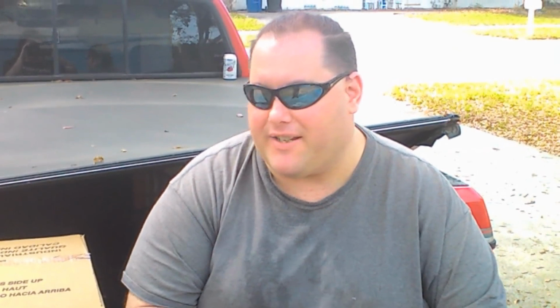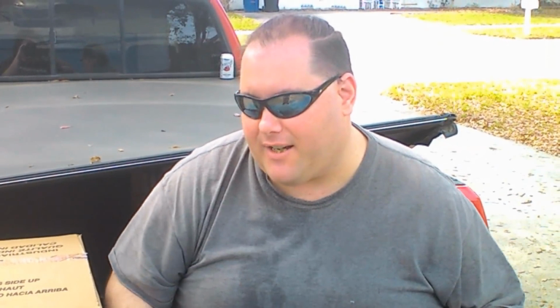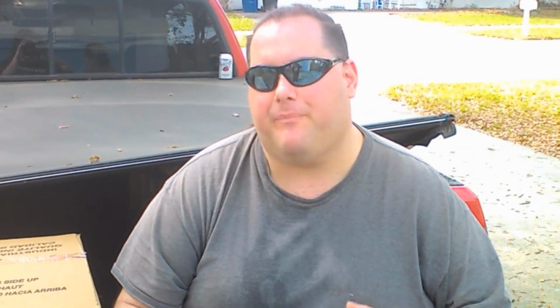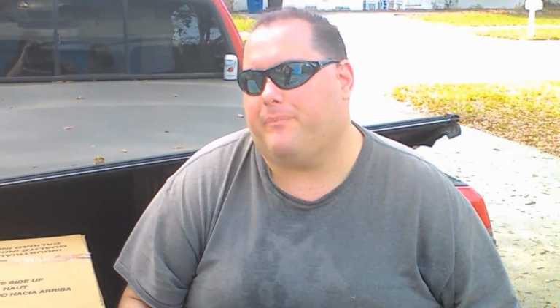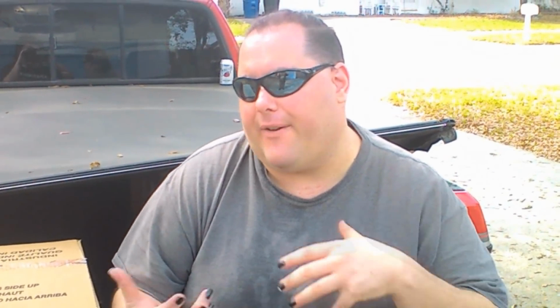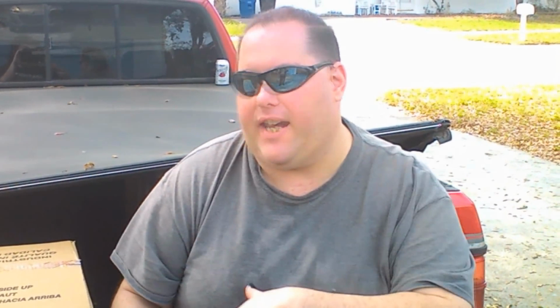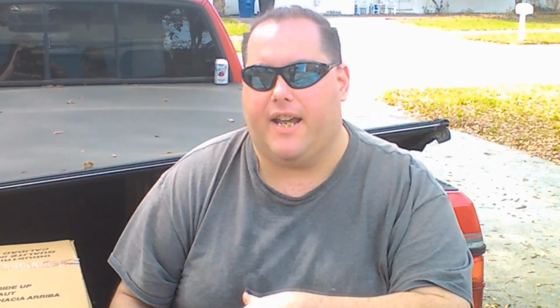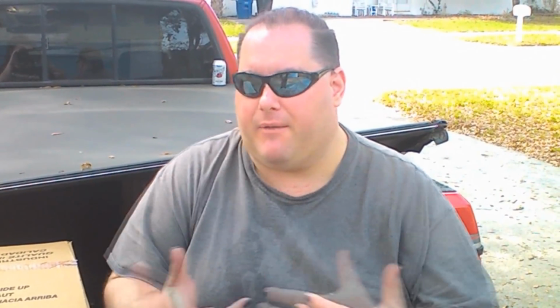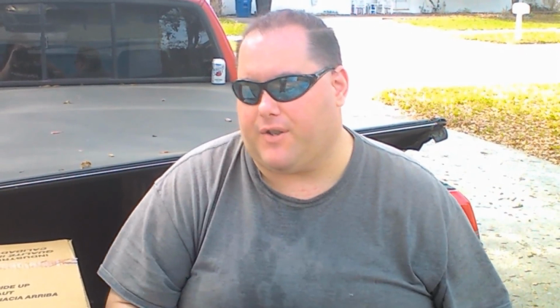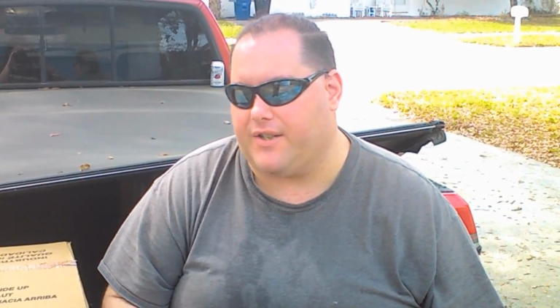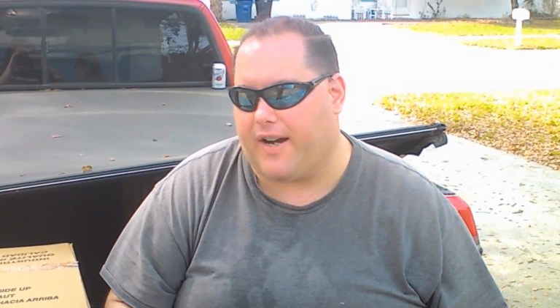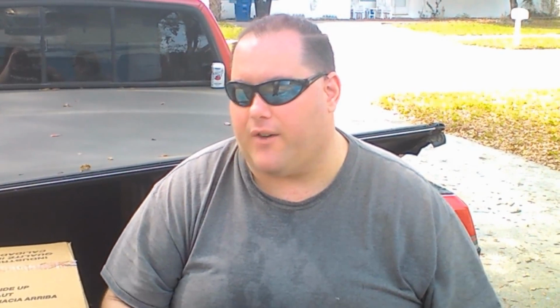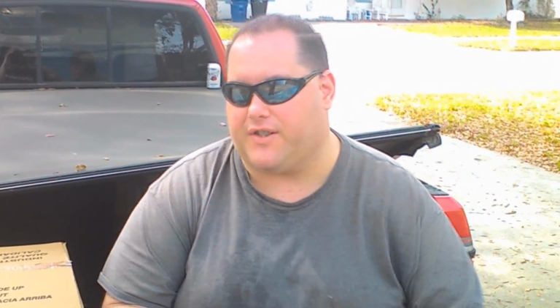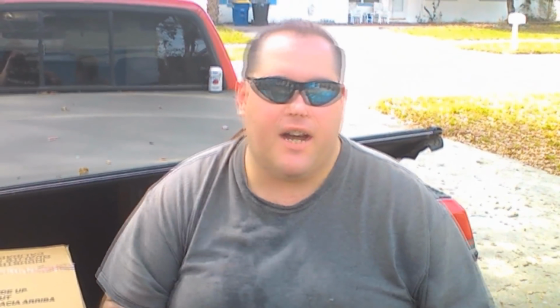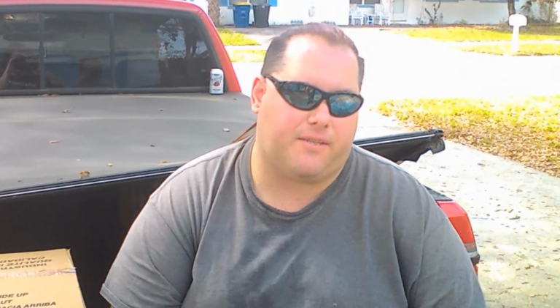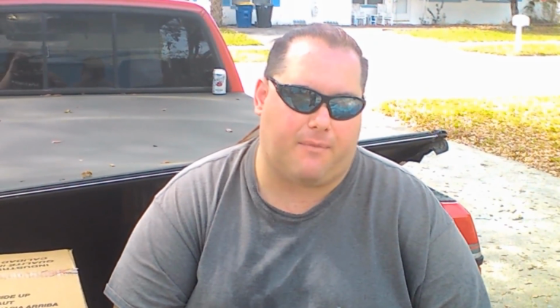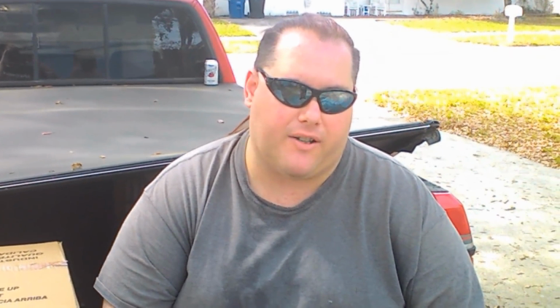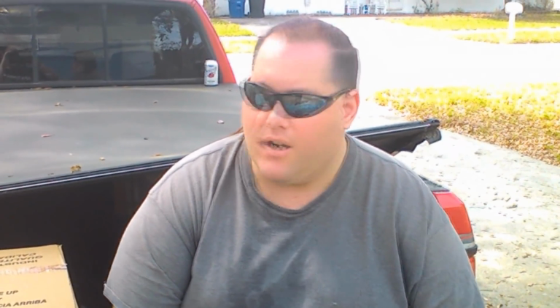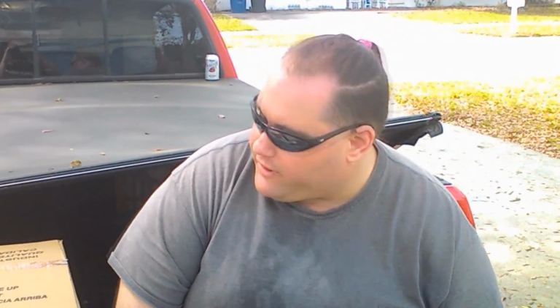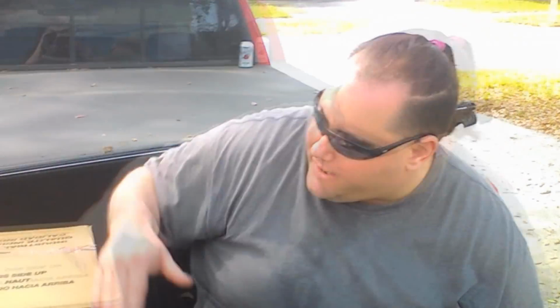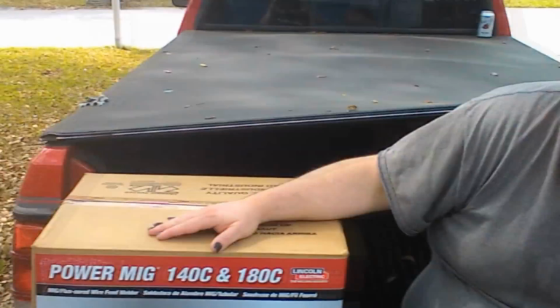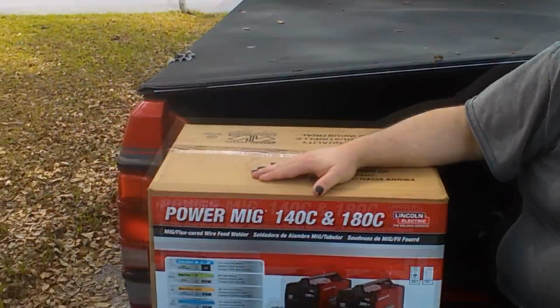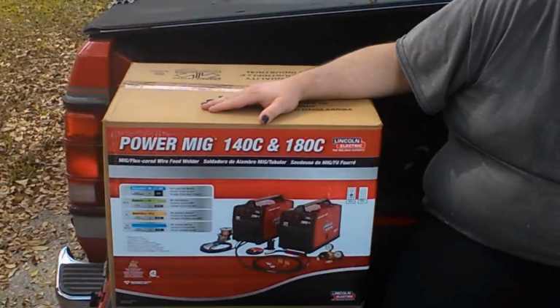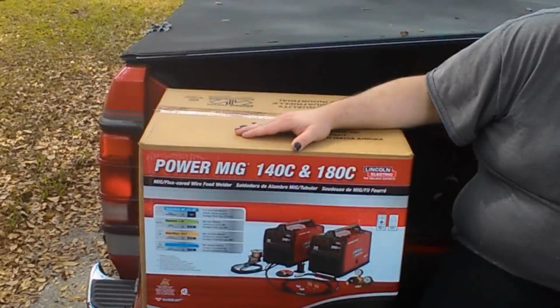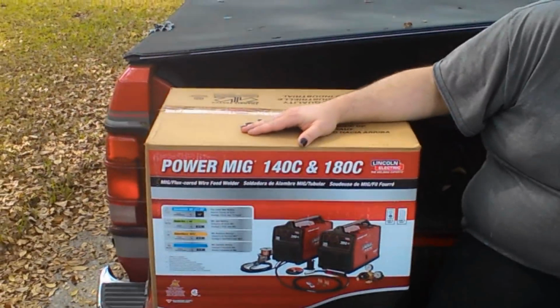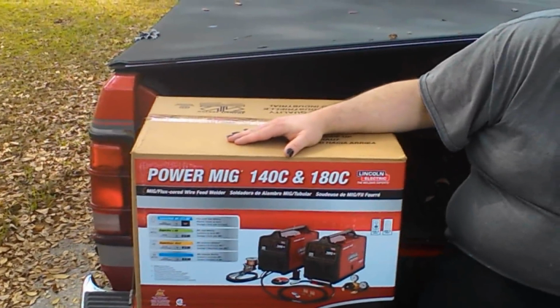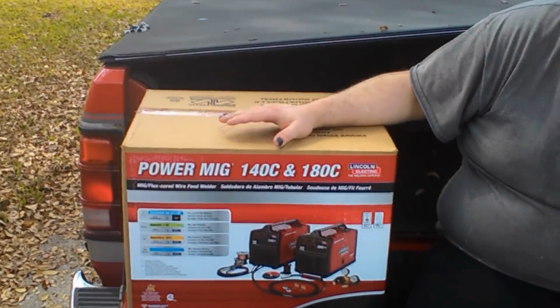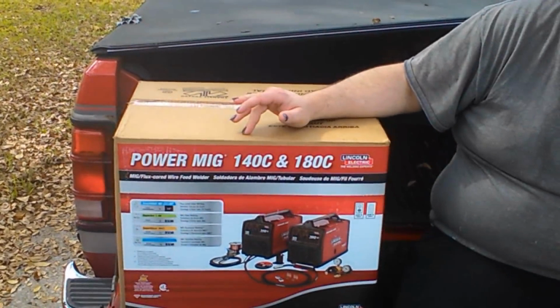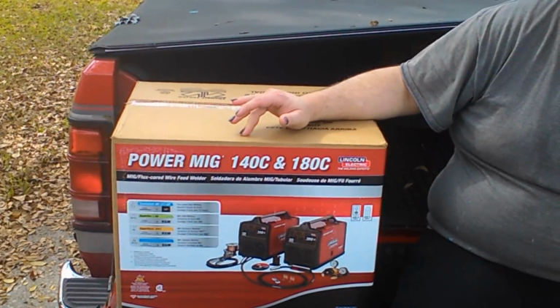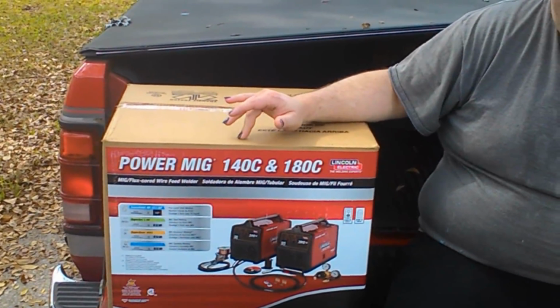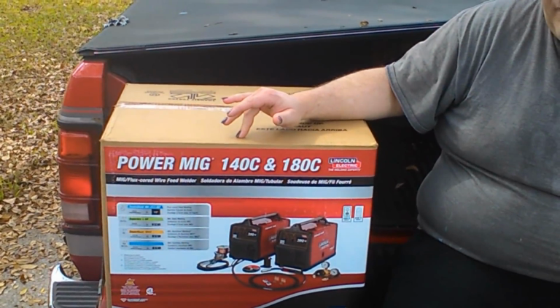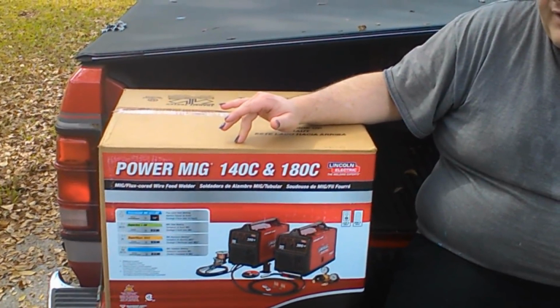Anyways, if I can help anyone else who's getting certified as well, that will just be that much more awesome. What we're going to do today is we're going to unbox this welder that I just bought. It's a PowerMig 140C, which is what's actually in the box.